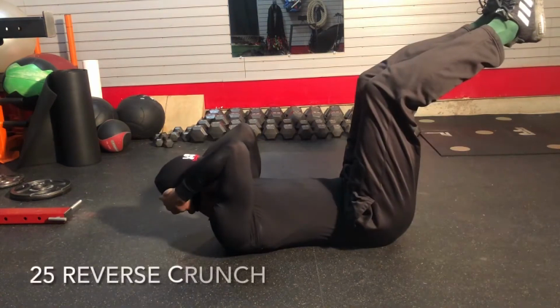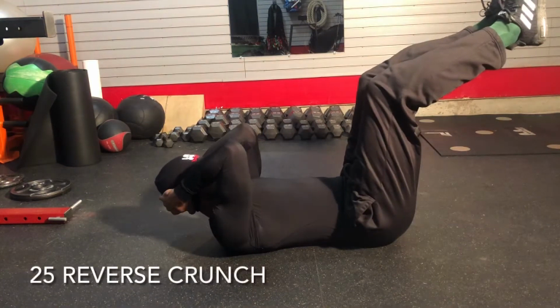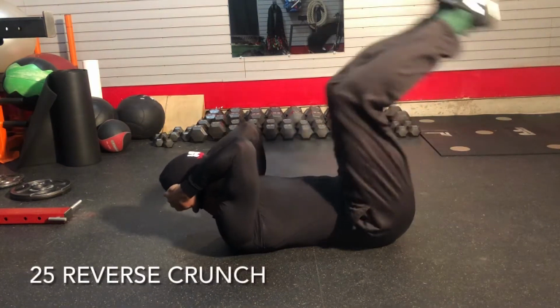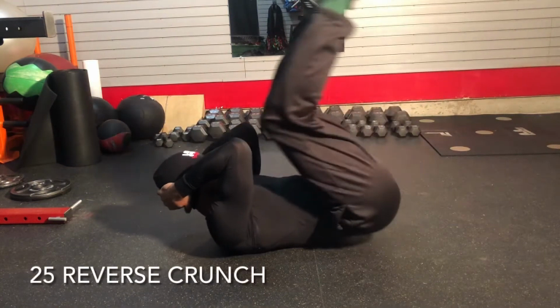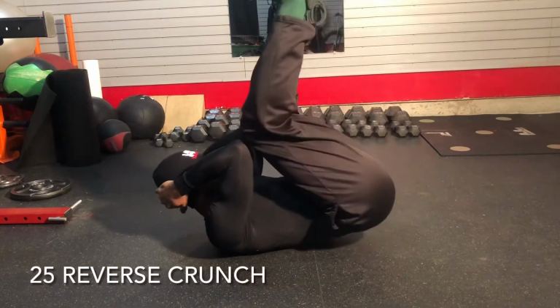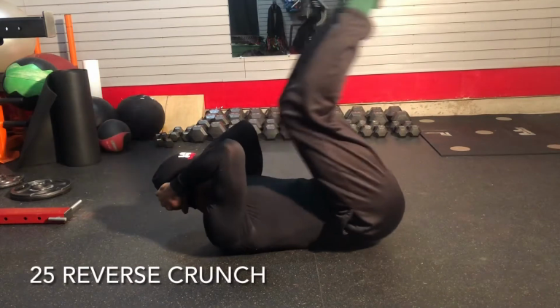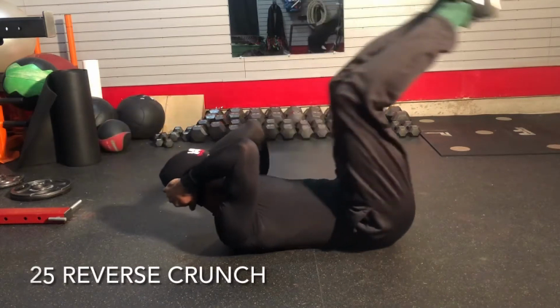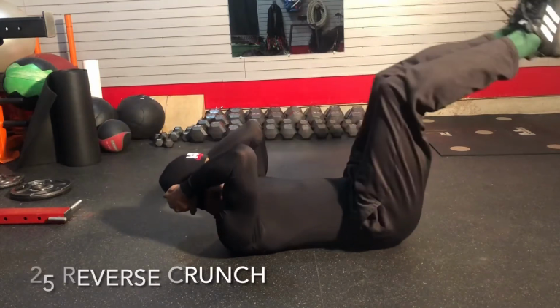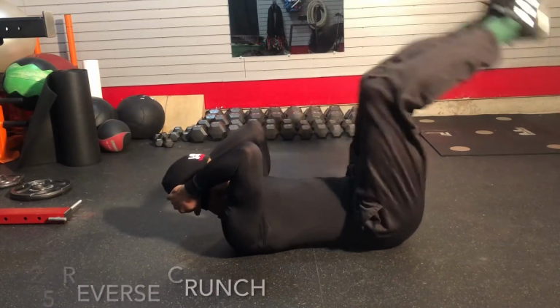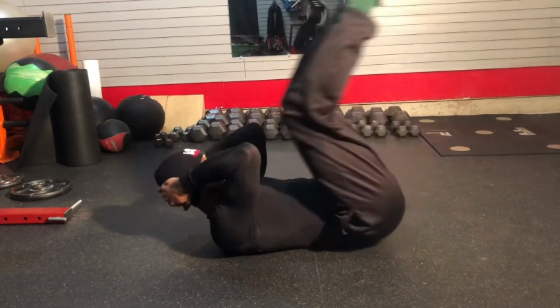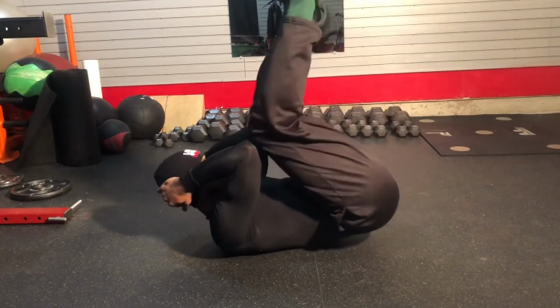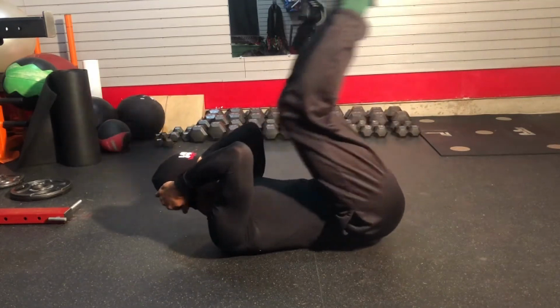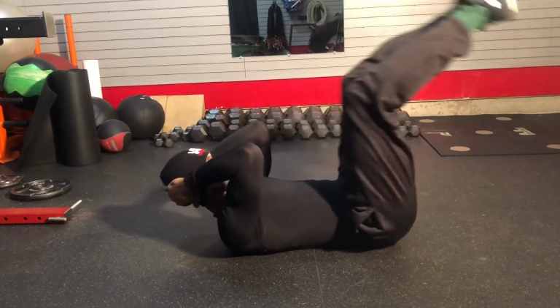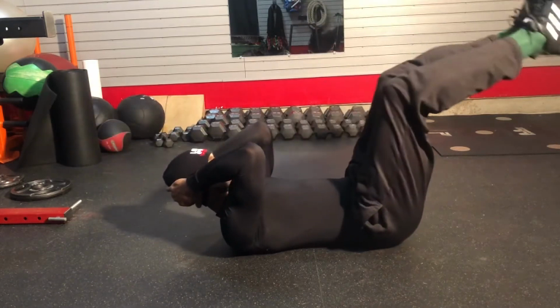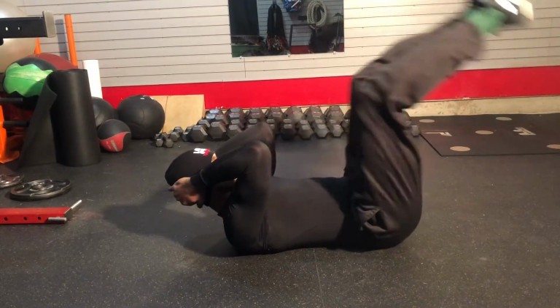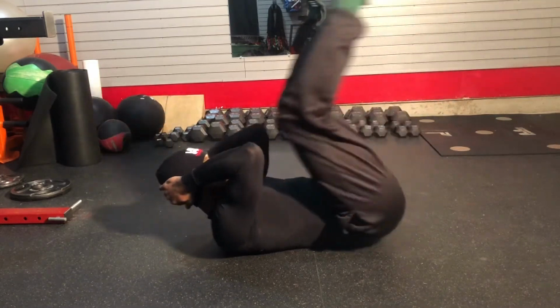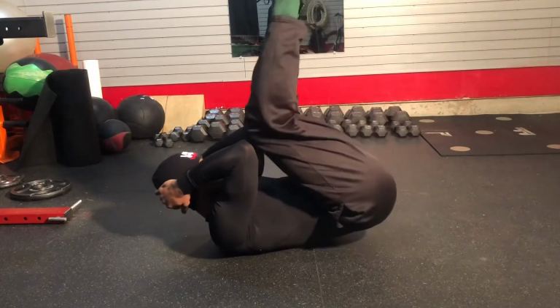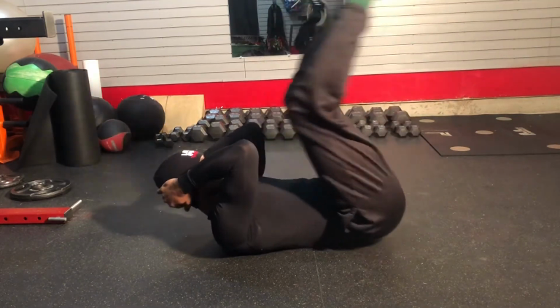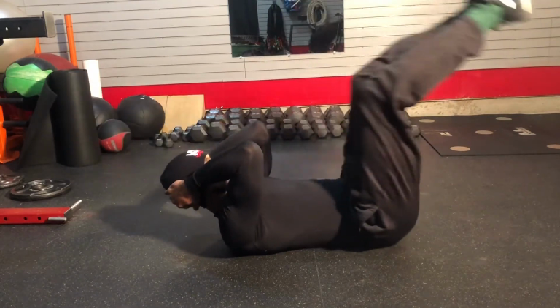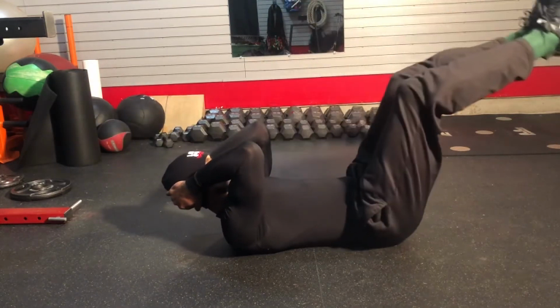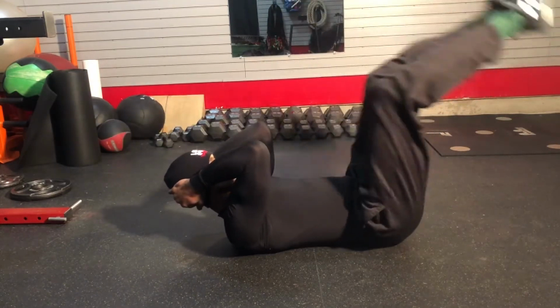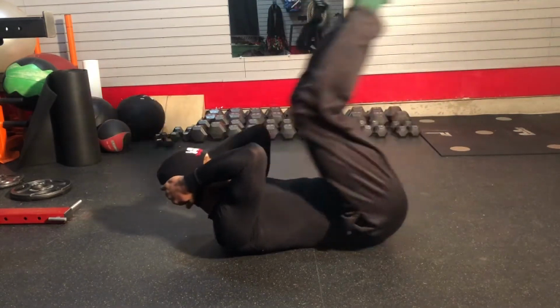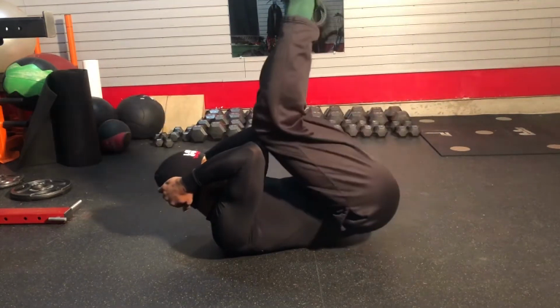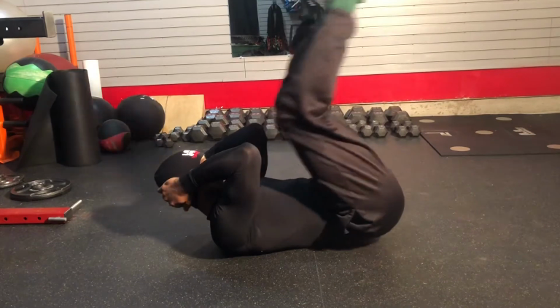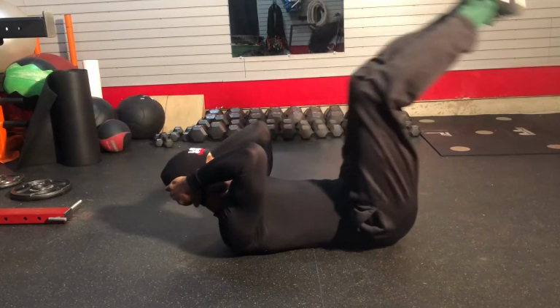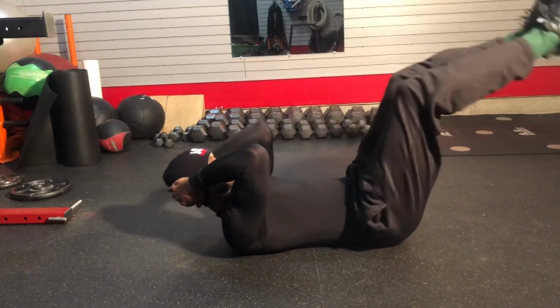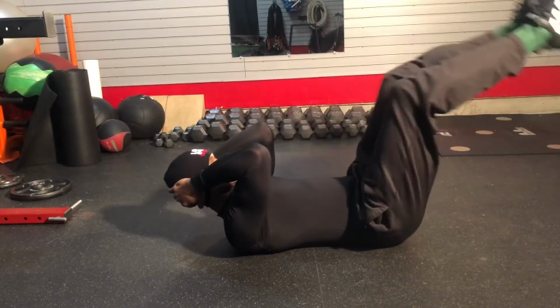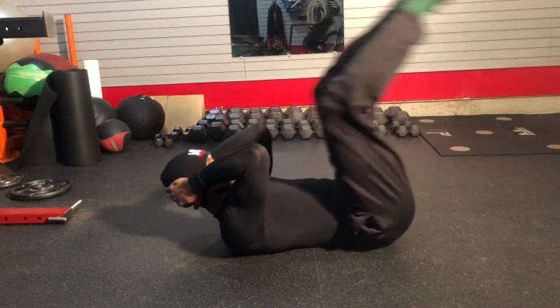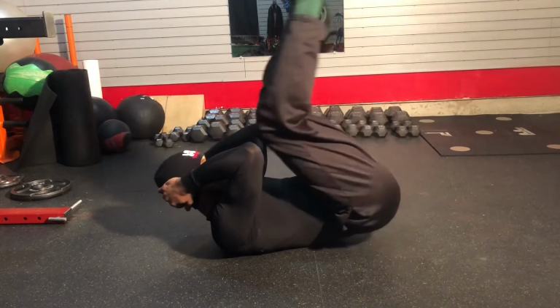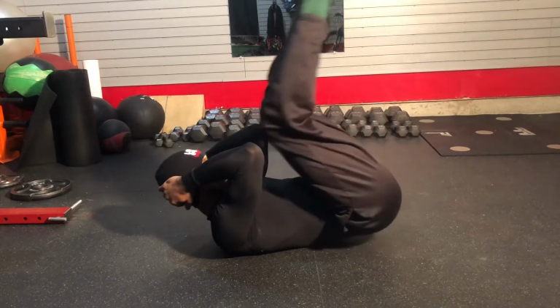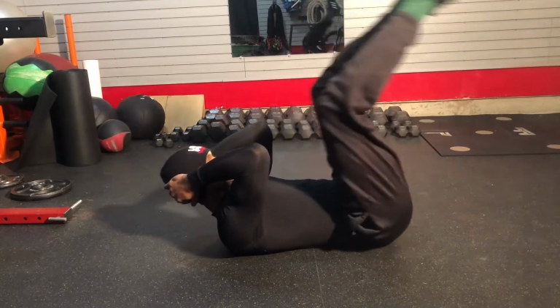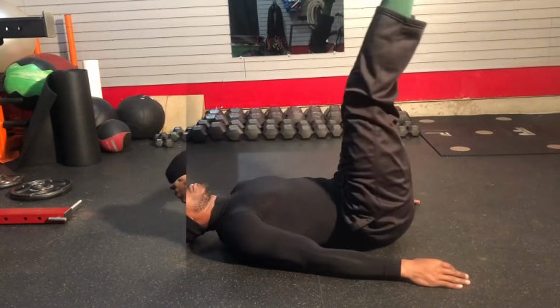Same concept, now we're gonna reverse. Instead of lifting the shoulders, we're gonna lift the hips. This is a little technique I use where I just bring my knees up to my elbows.